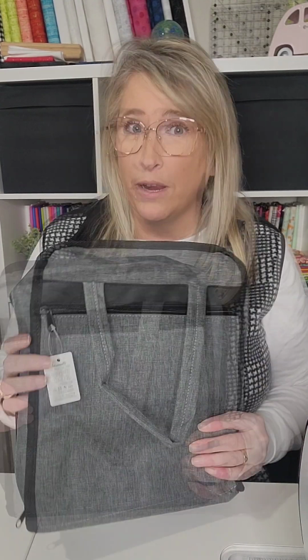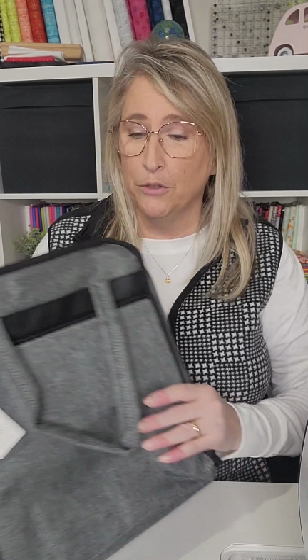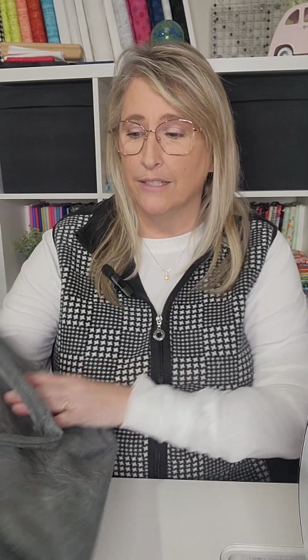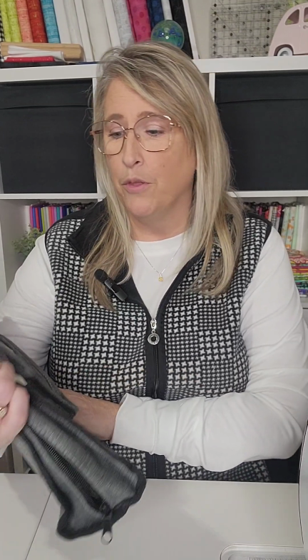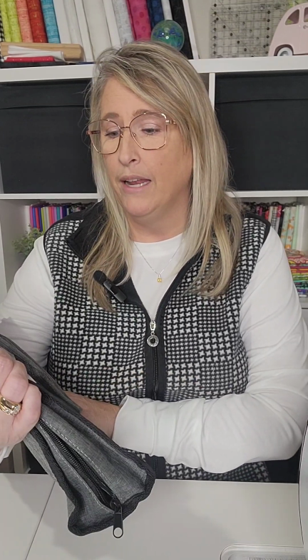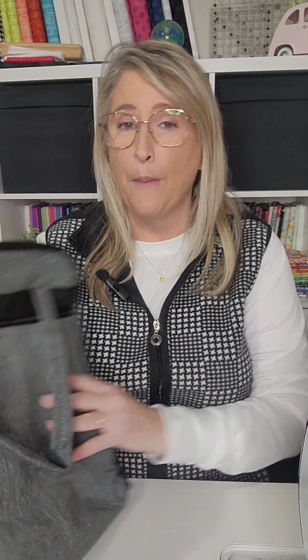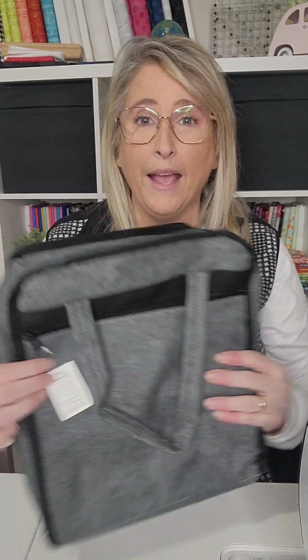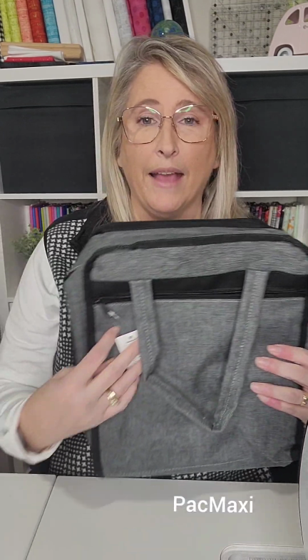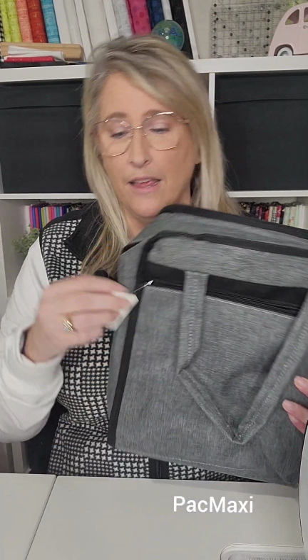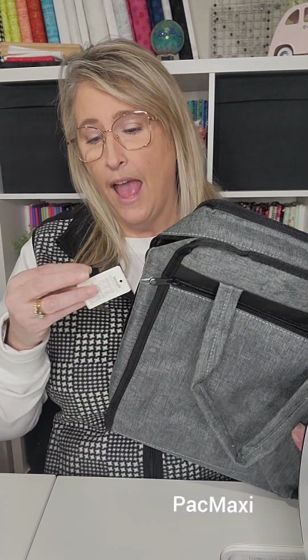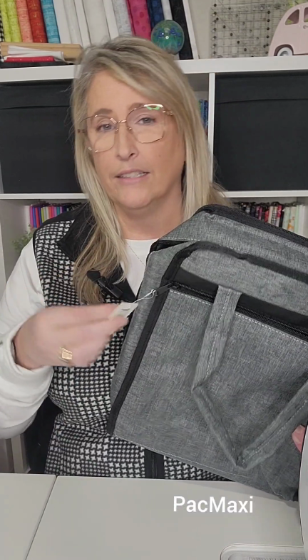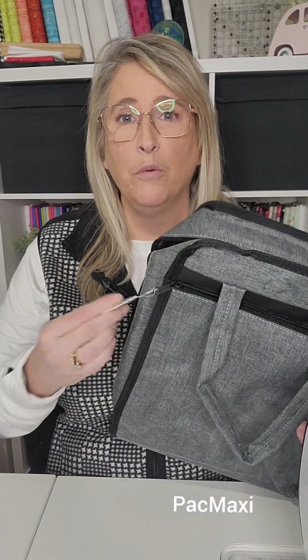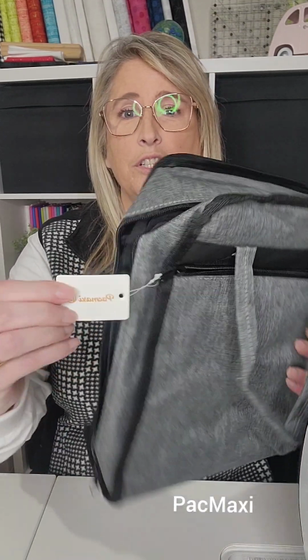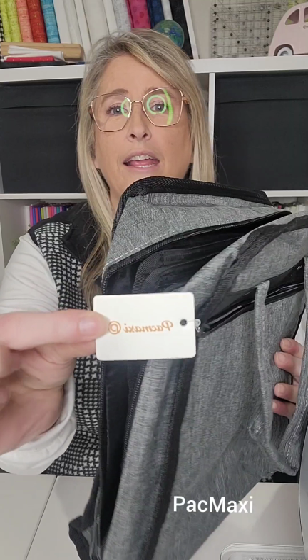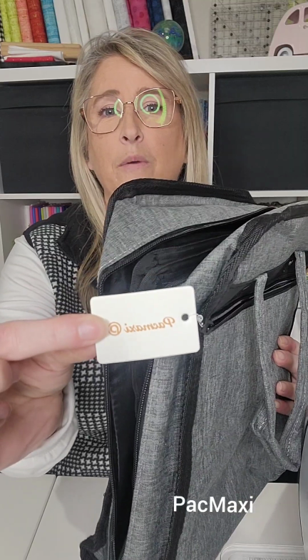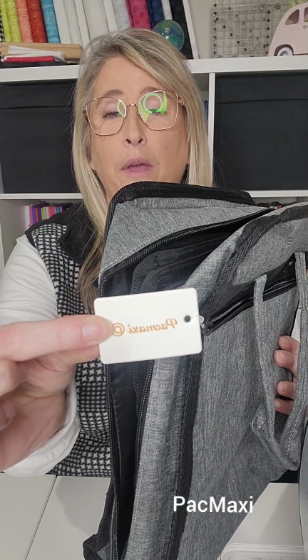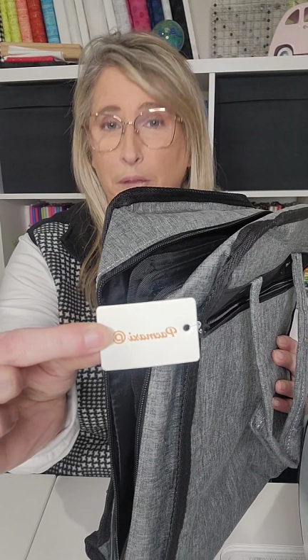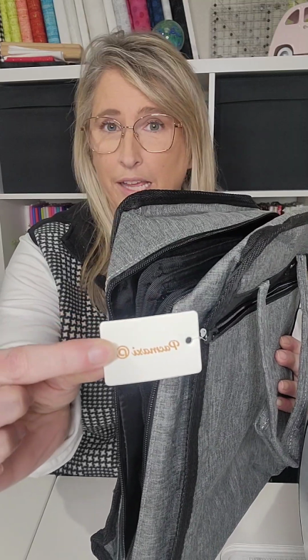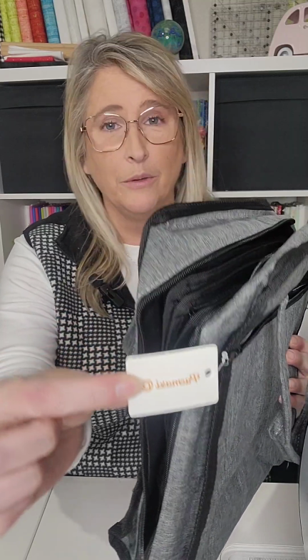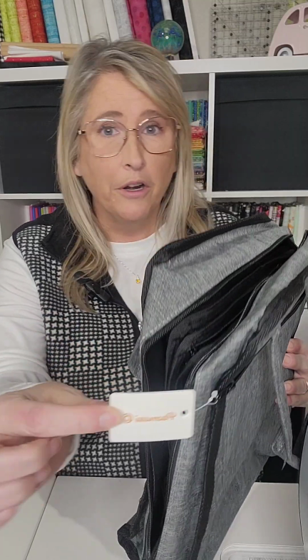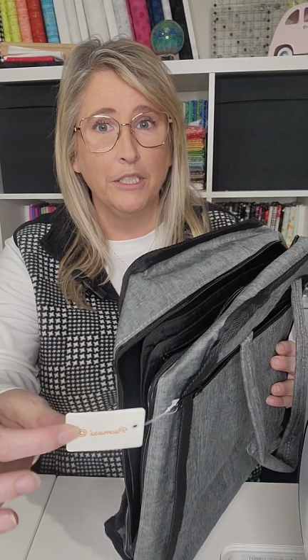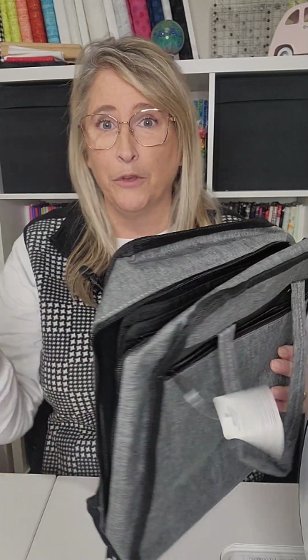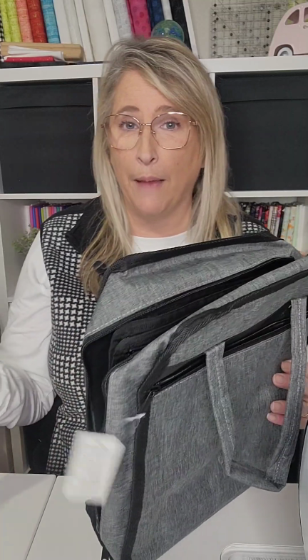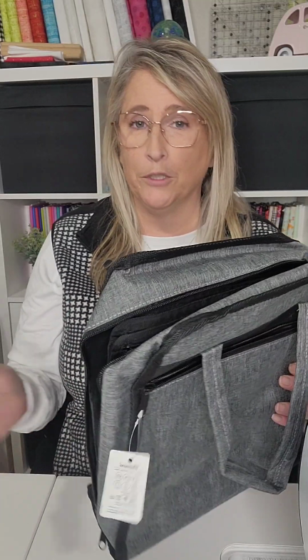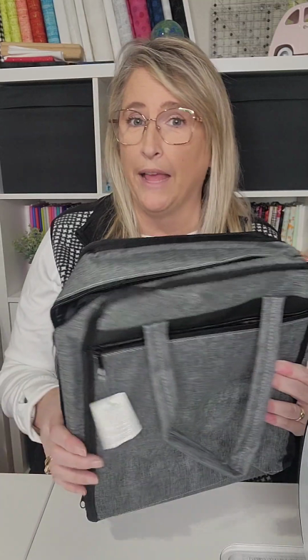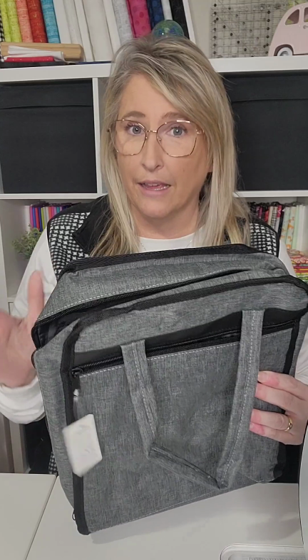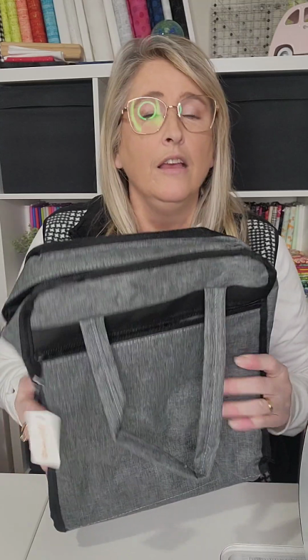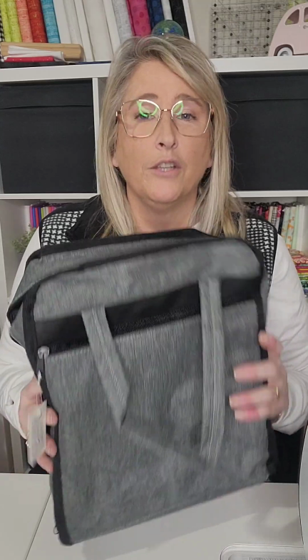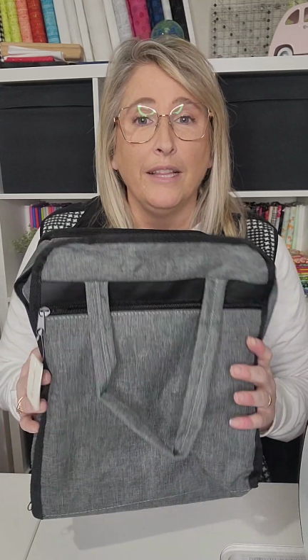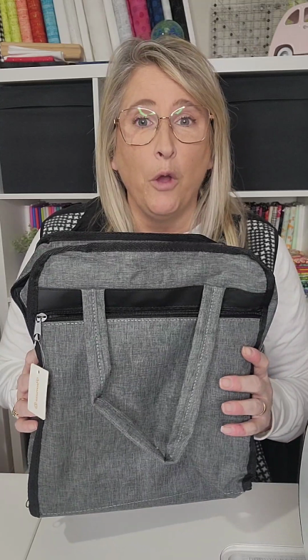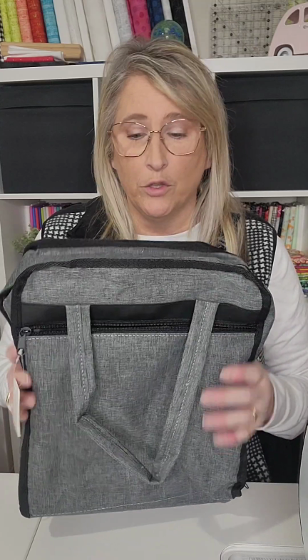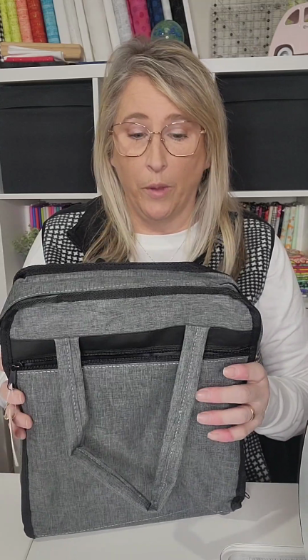I would recommend to check this out. The brand is Pack Maxi, and I will share a link with you. It will be an affiliate link, so I do earn a commission if you happen to purchase from that link. So let's go over this really quick.